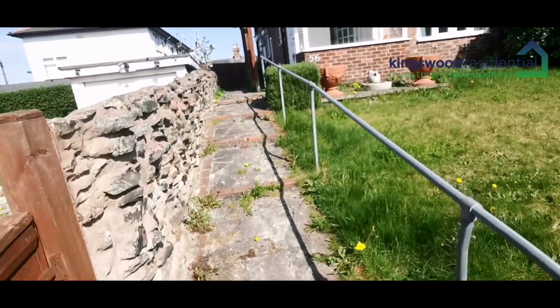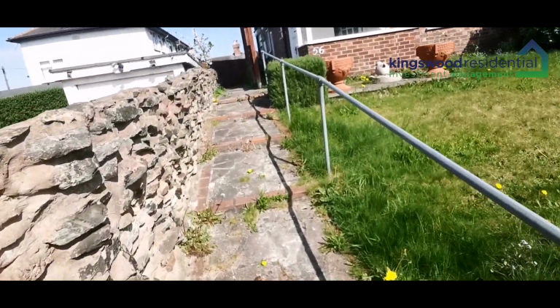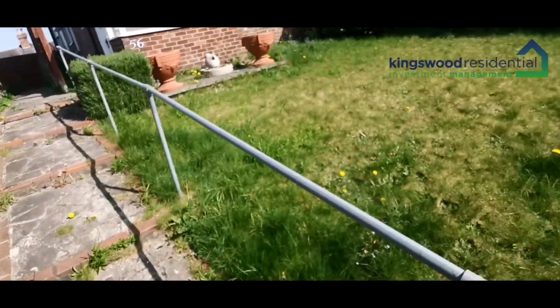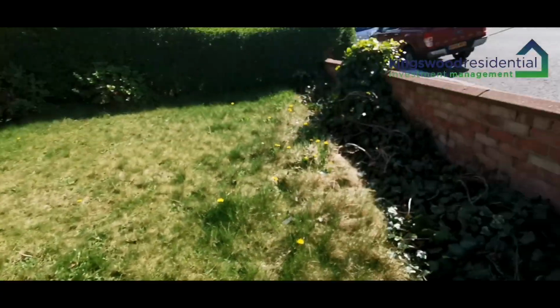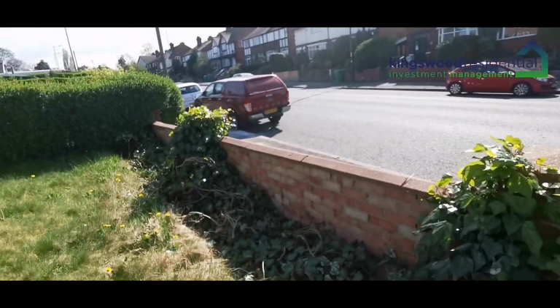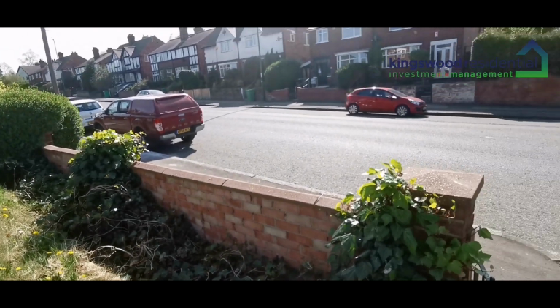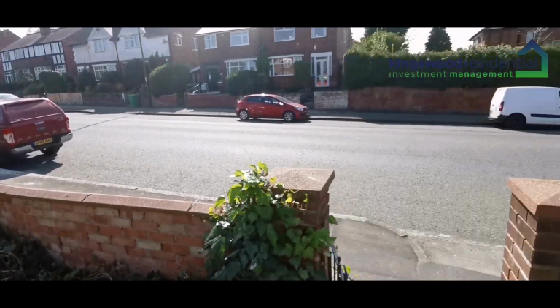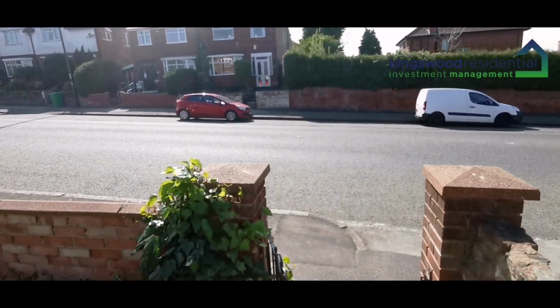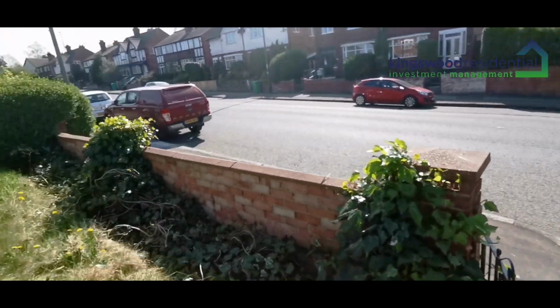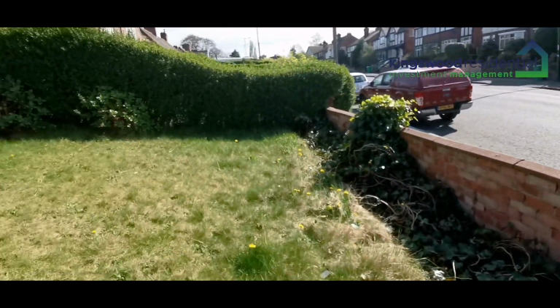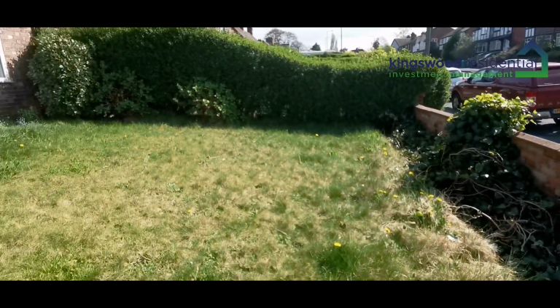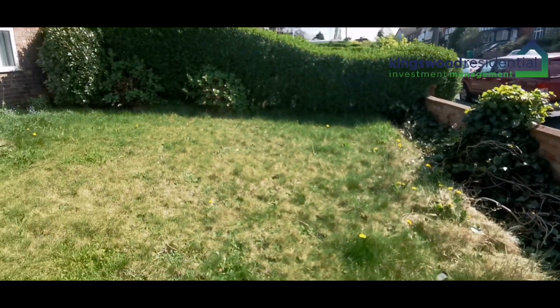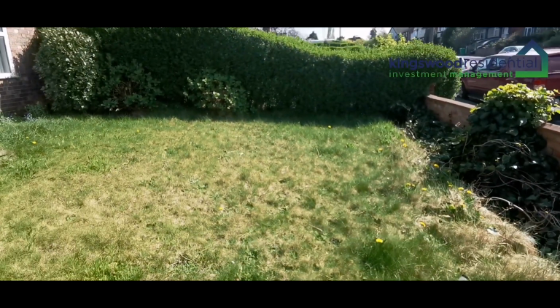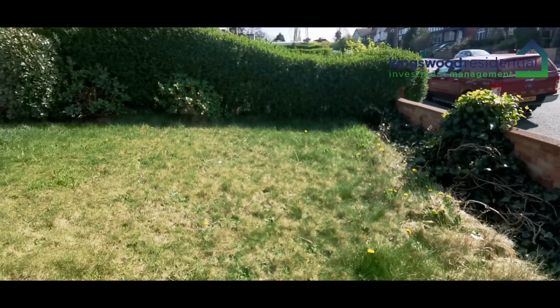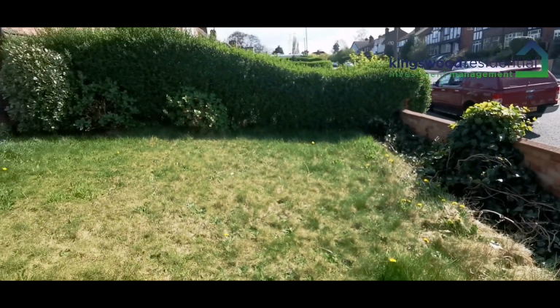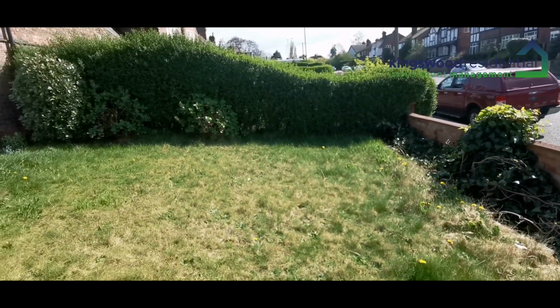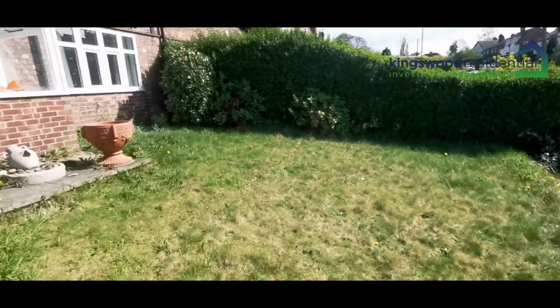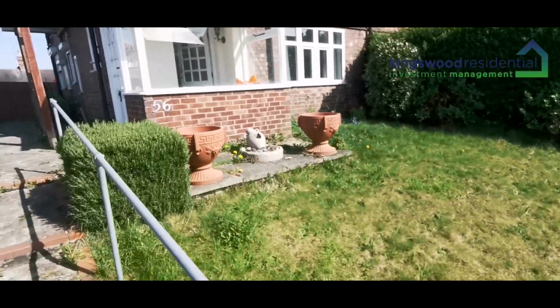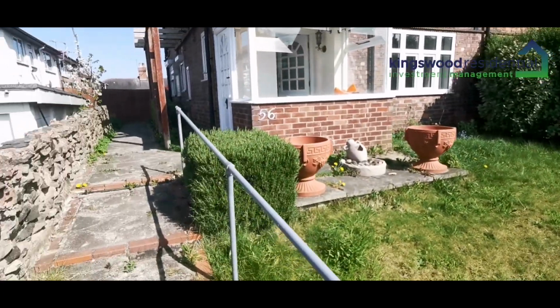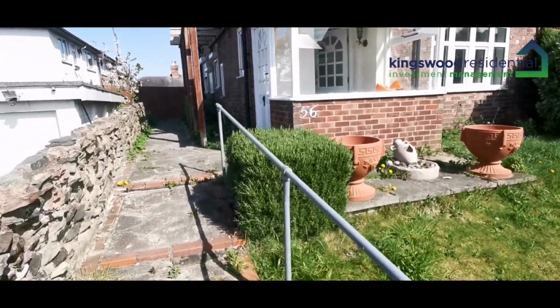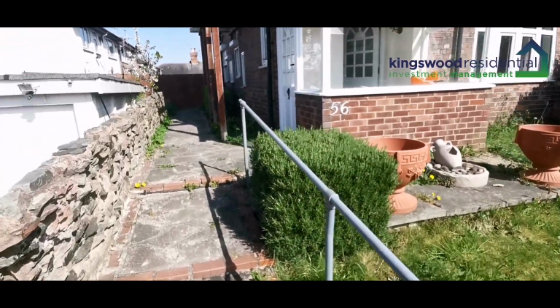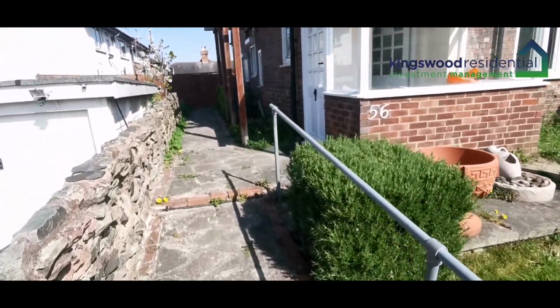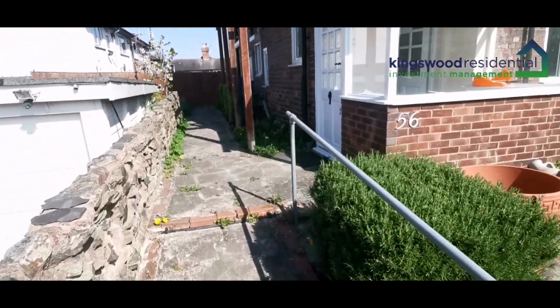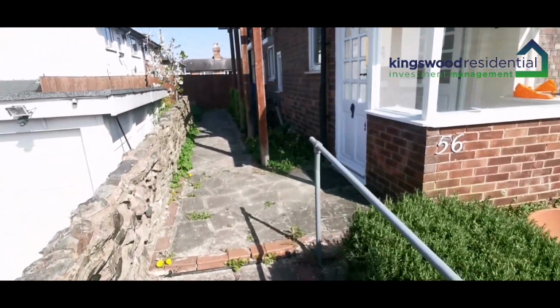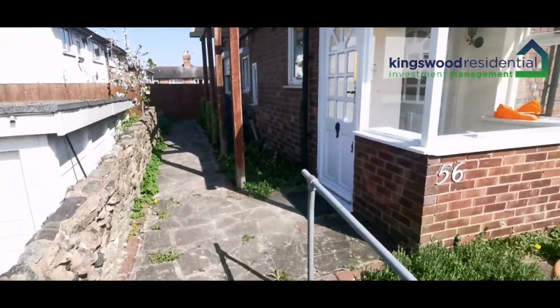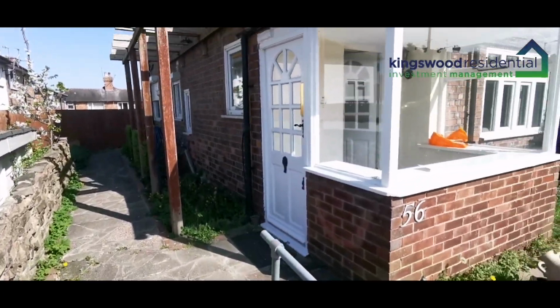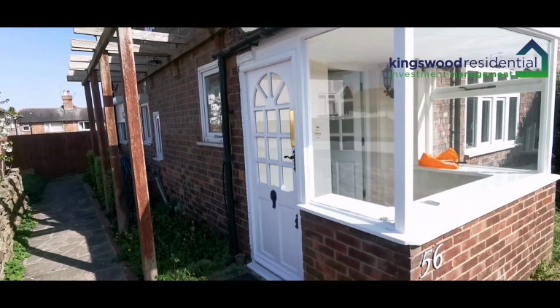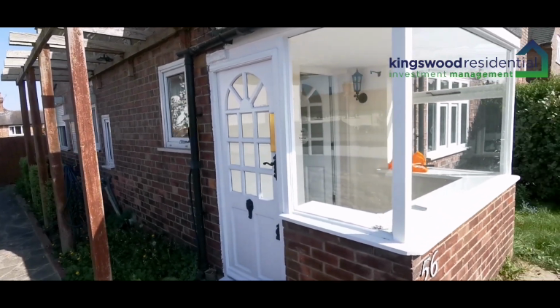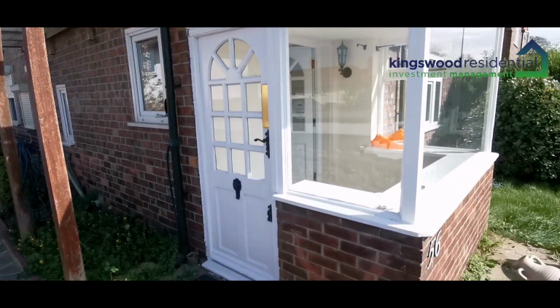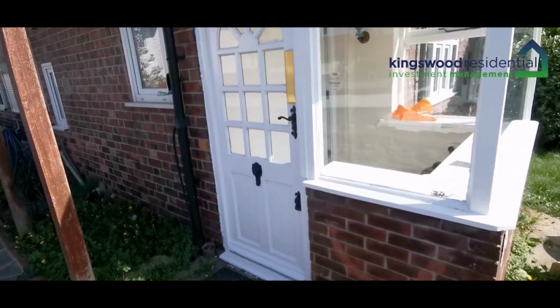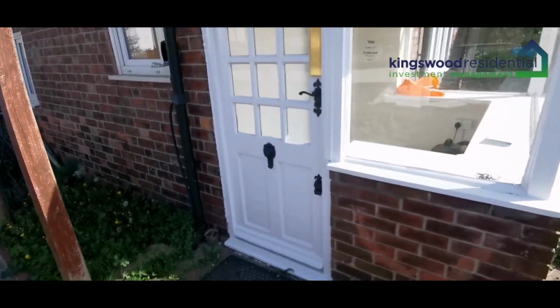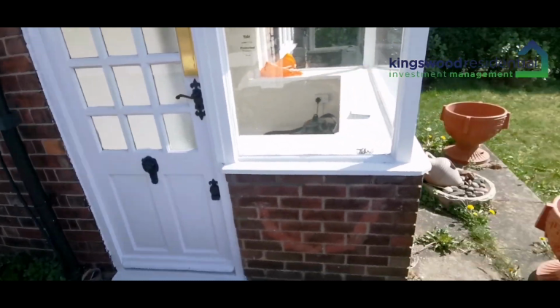This property is accessed by the main street, with on-street parking available. It has a front garden, and the porch gives you access to the main house.